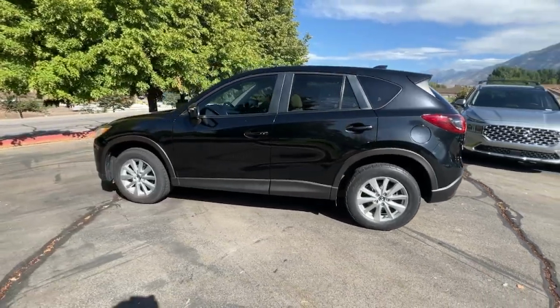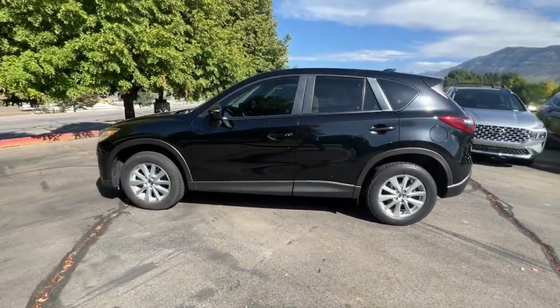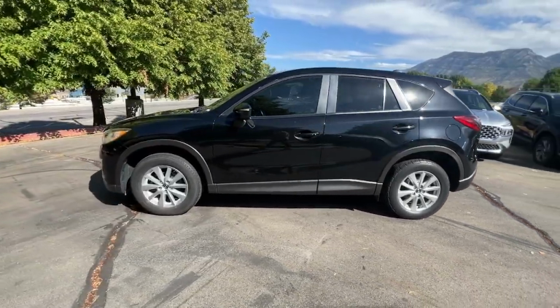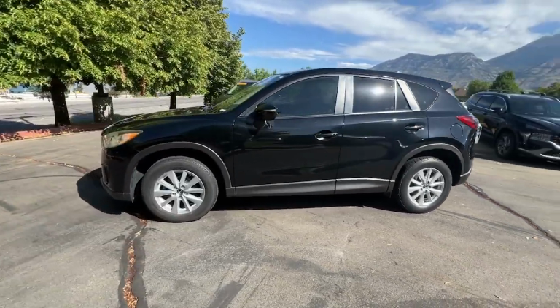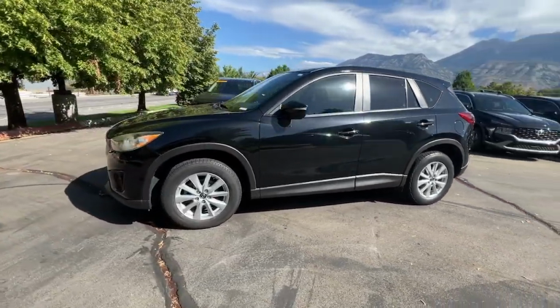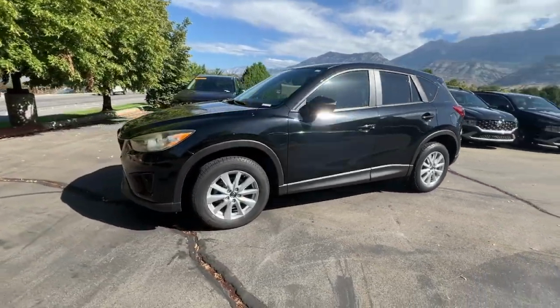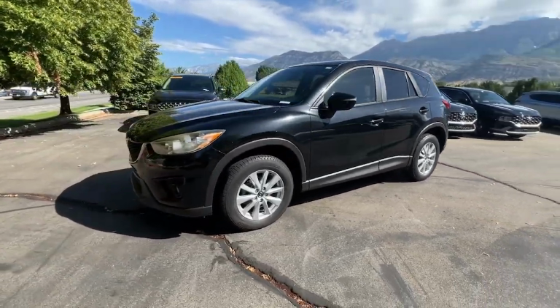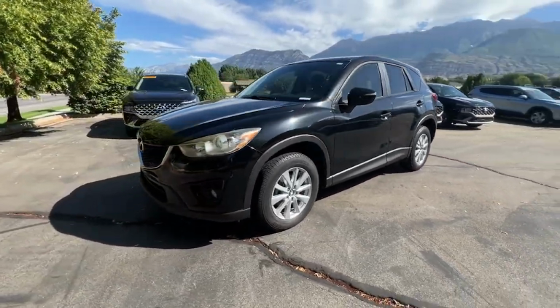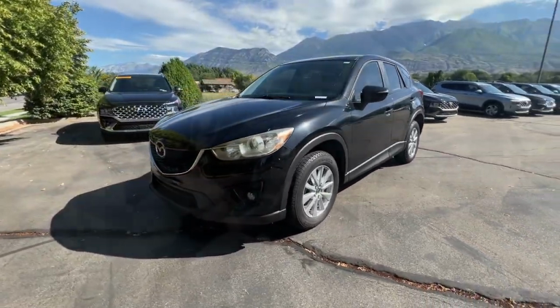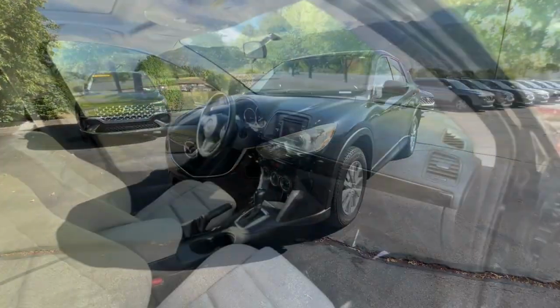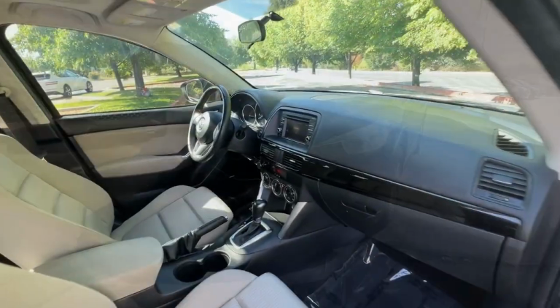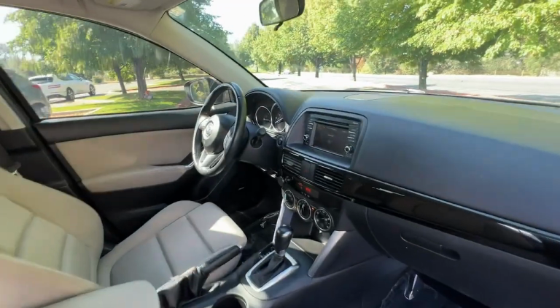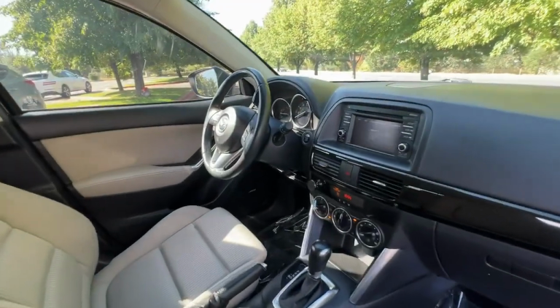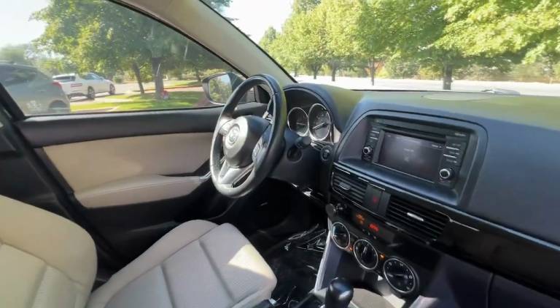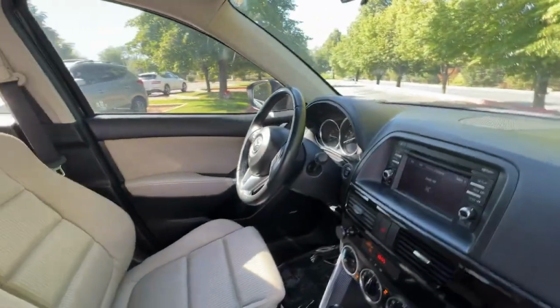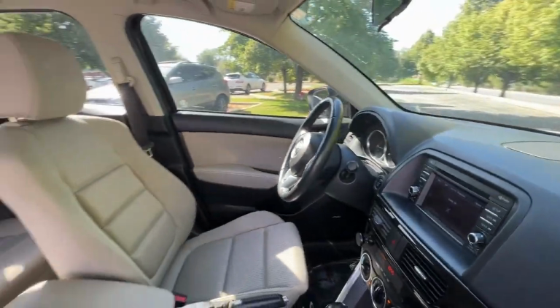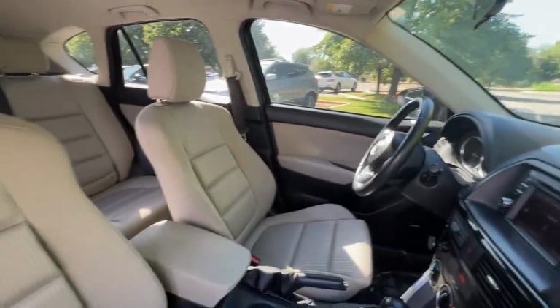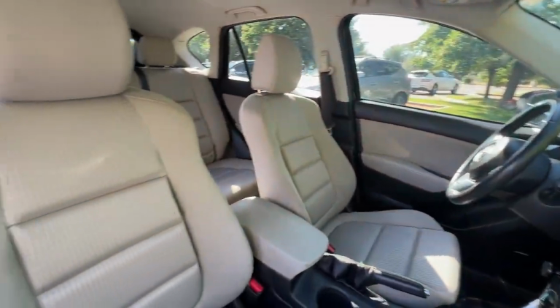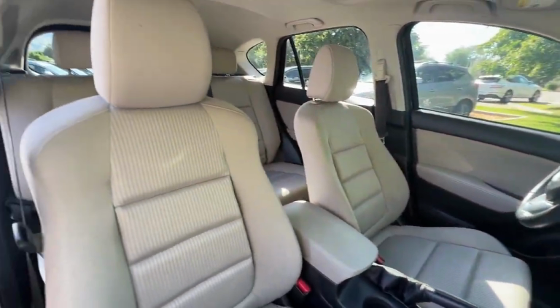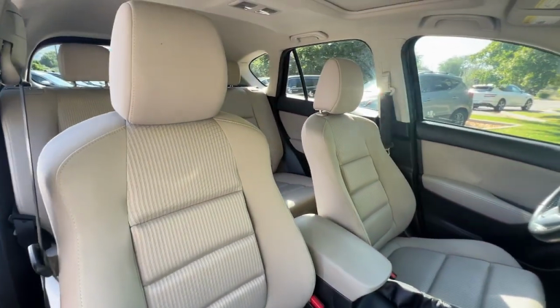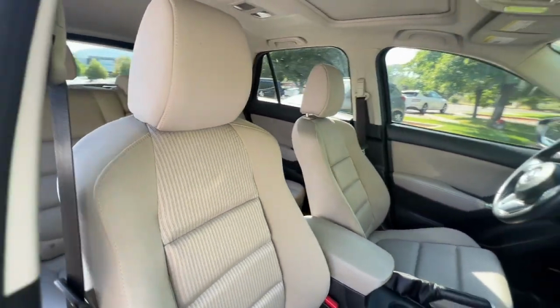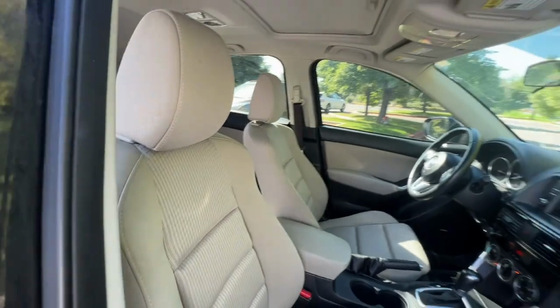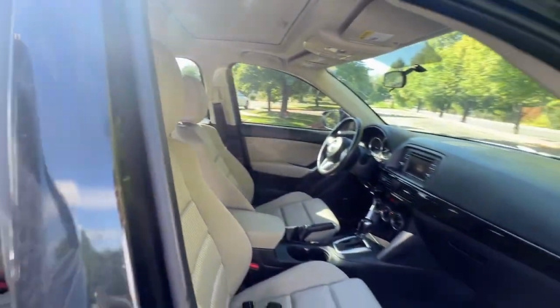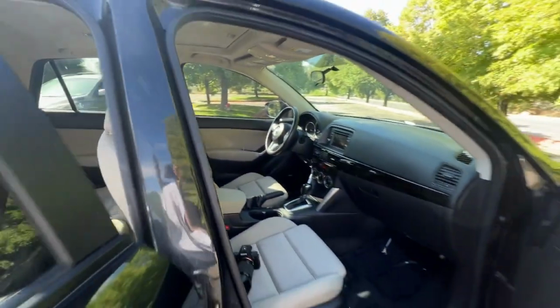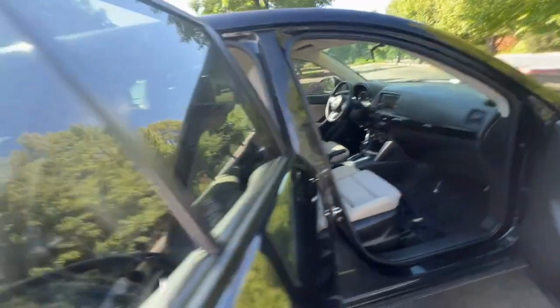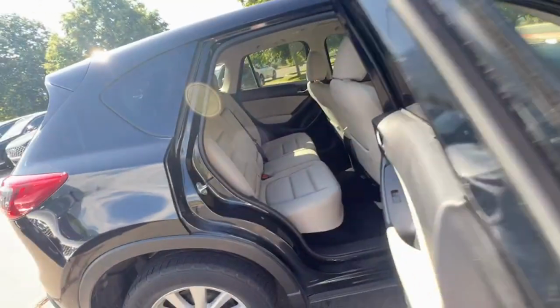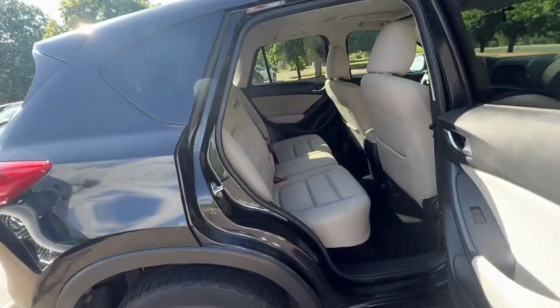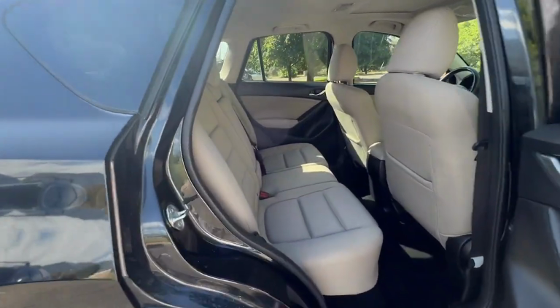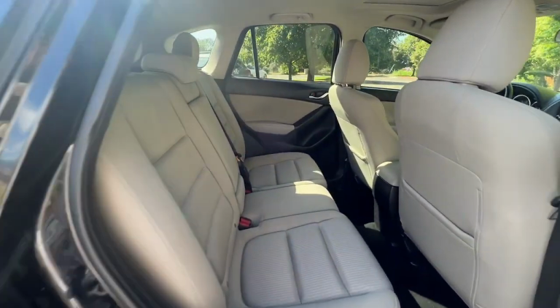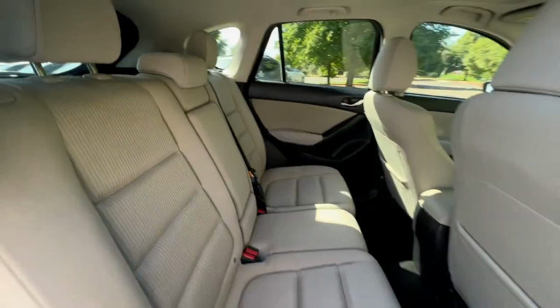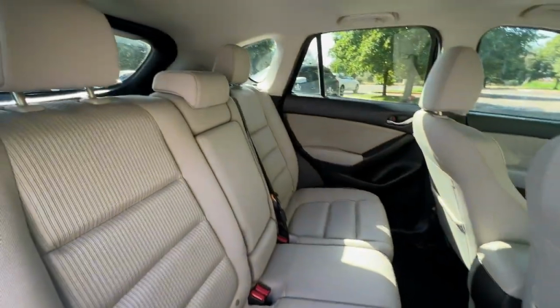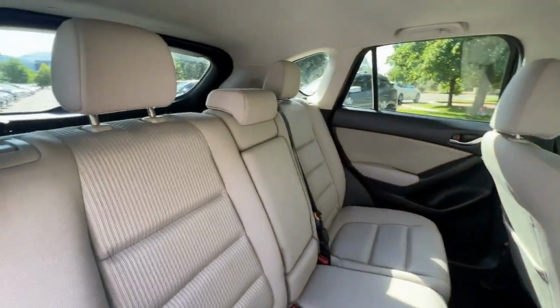Its excellent ride and cornering prowess make this upscale SUV a delight on country roads, and its exceptionally quiet cabin creates a soothing oasis wherever the journey takes you. The following are some of this vehicle's highlighted options.